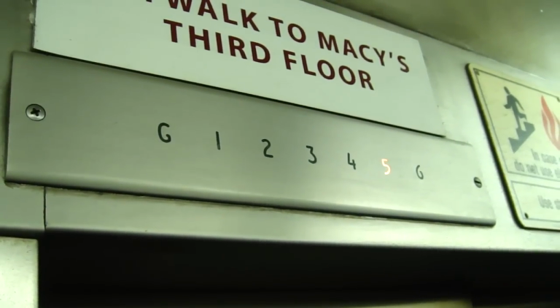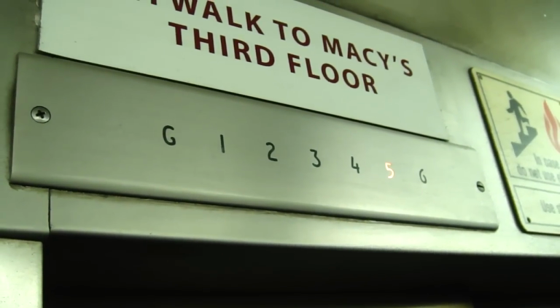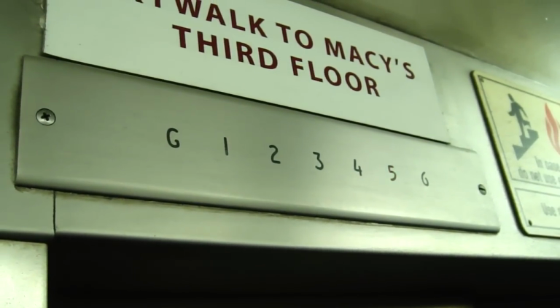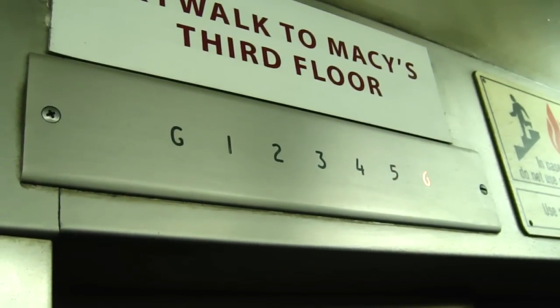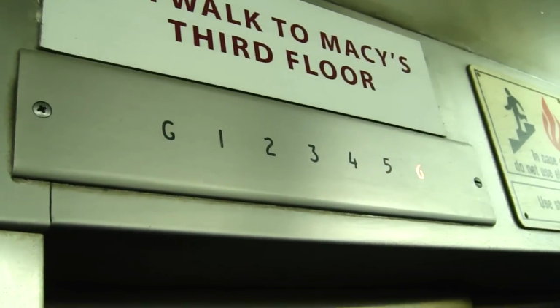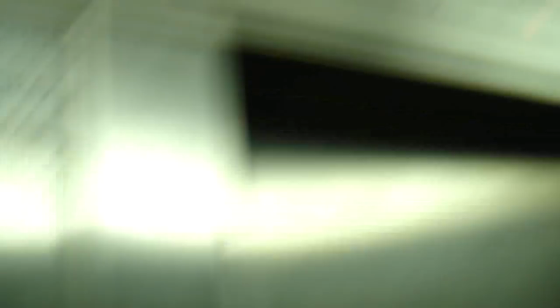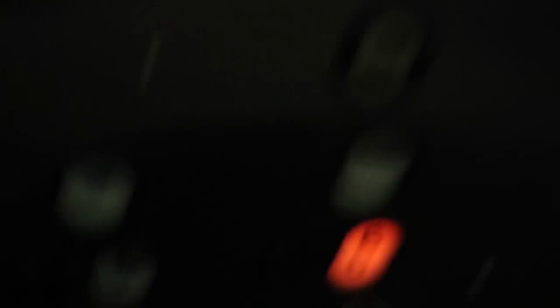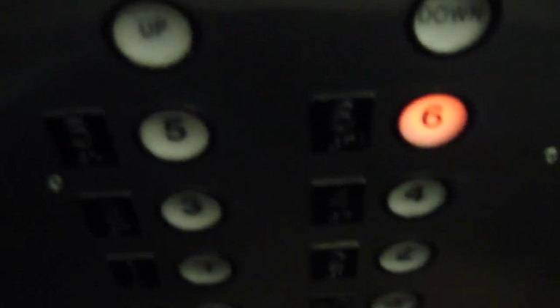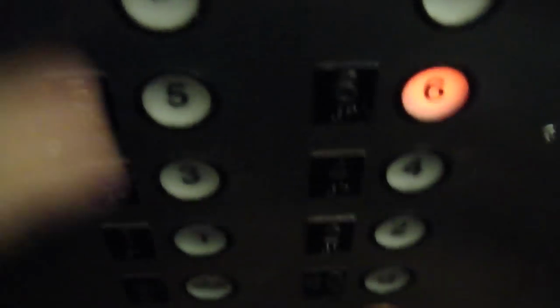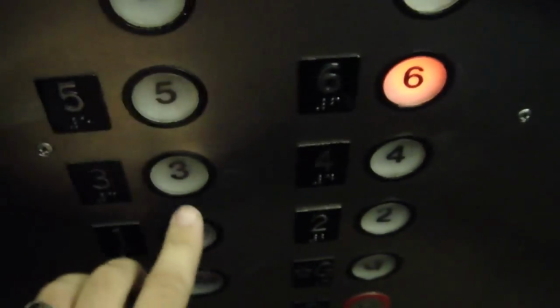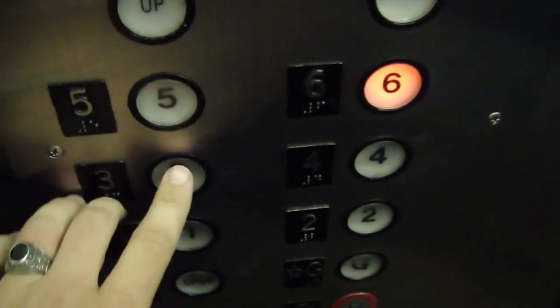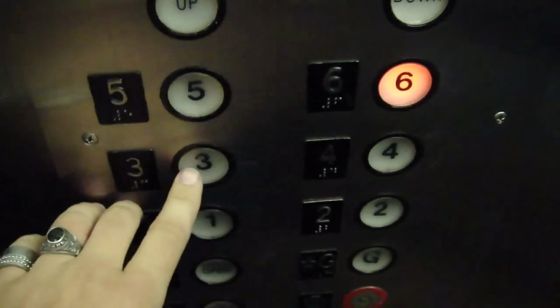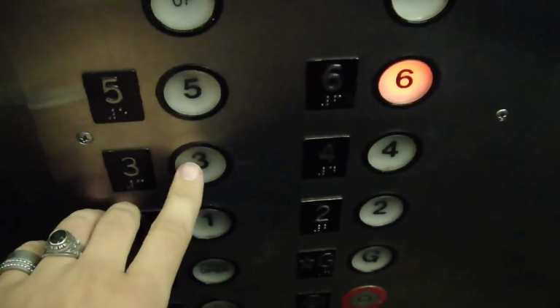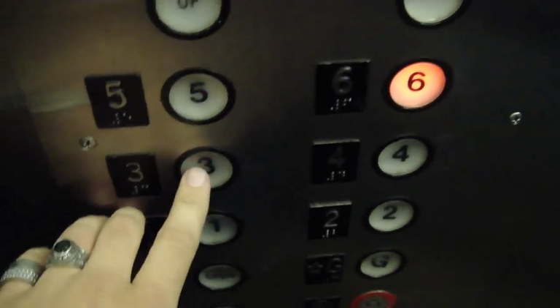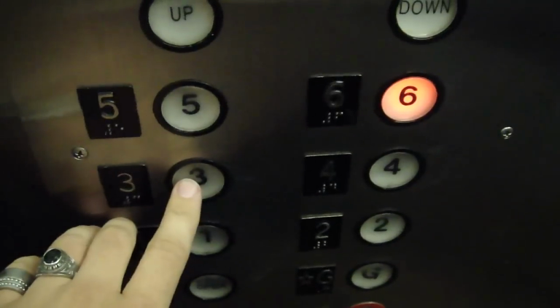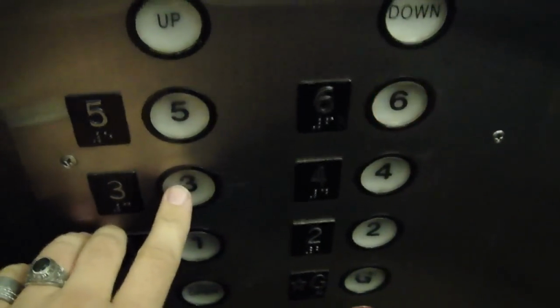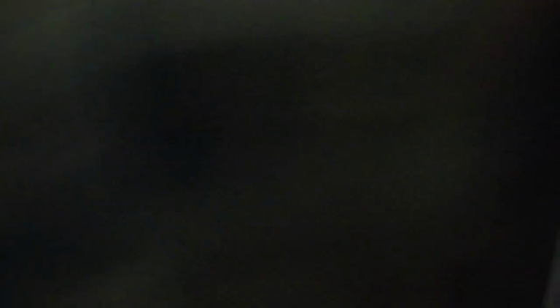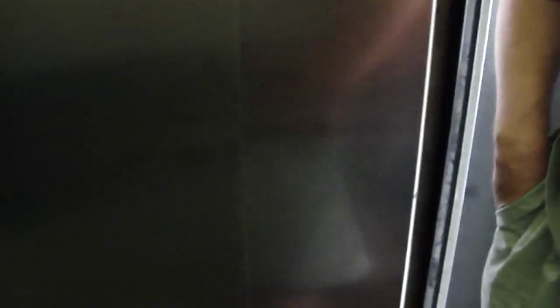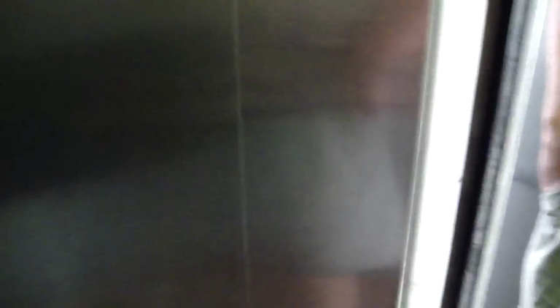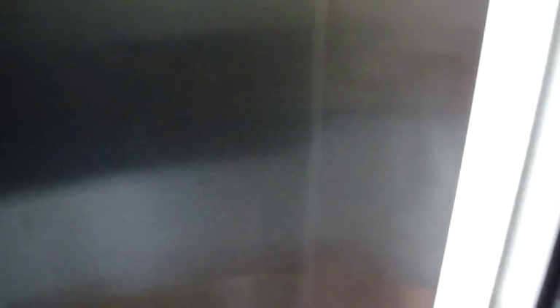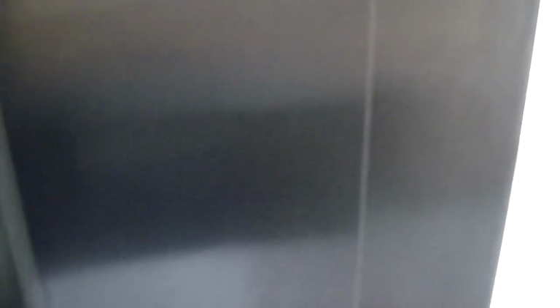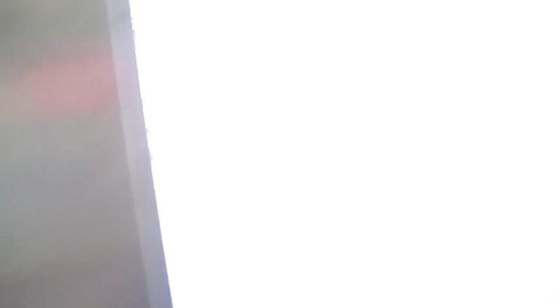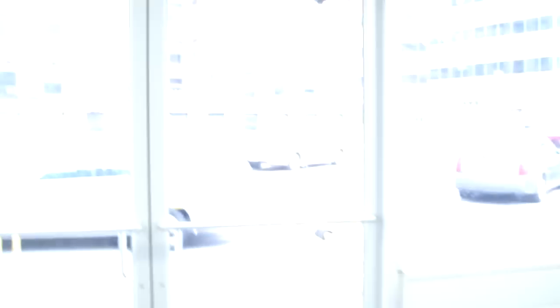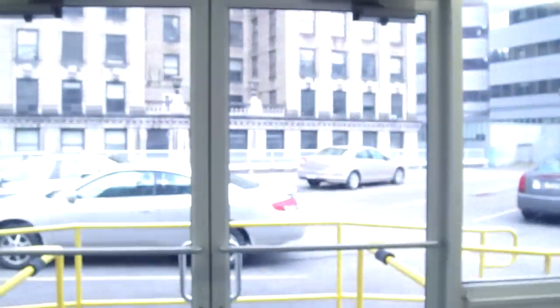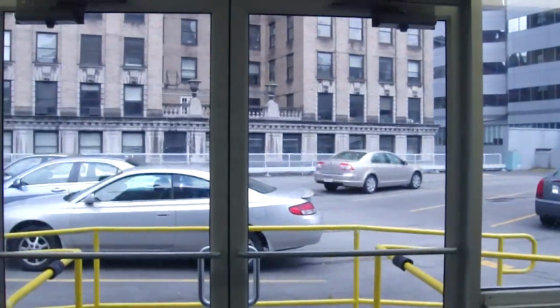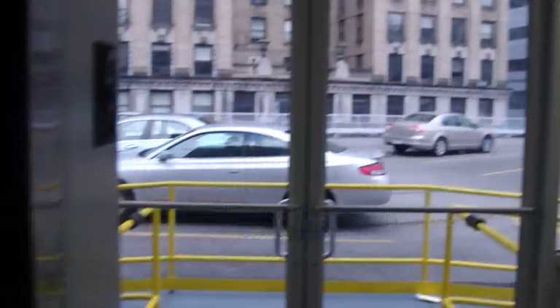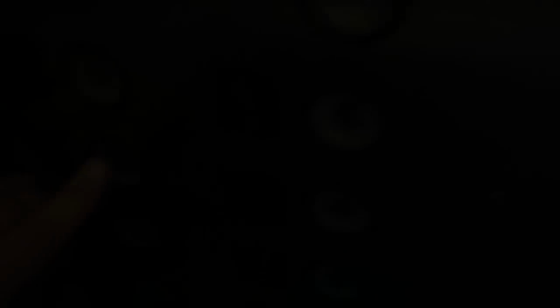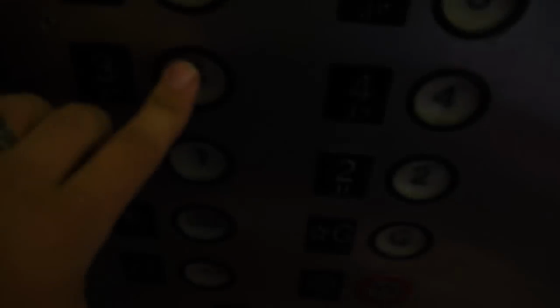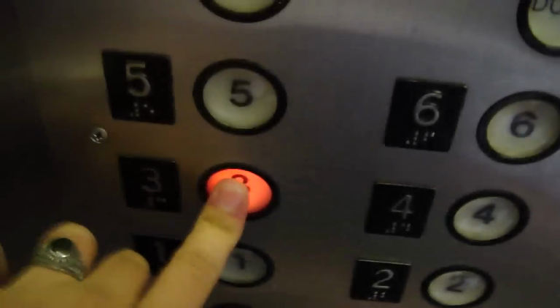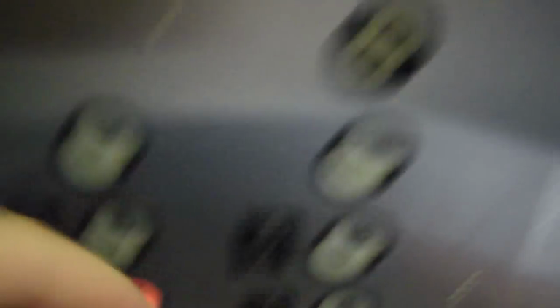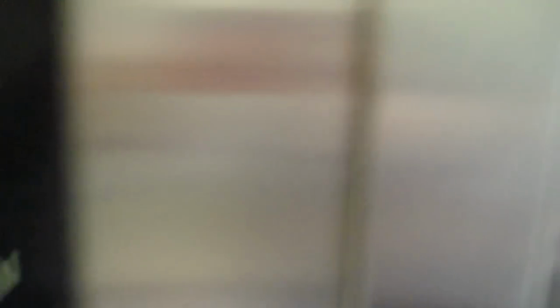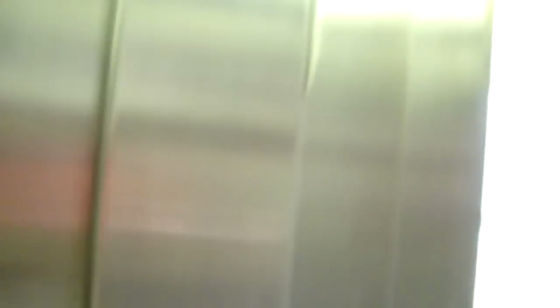Now, what floor are we going to now? Three is where Macy's is. All right, we're going down to three then. Watch the door open. This is a small elevator. That's the parking garage. Let's go to three. The door closed so you push the button.